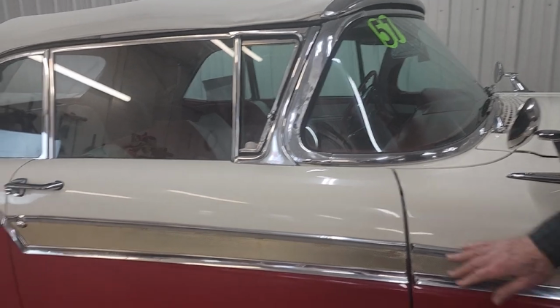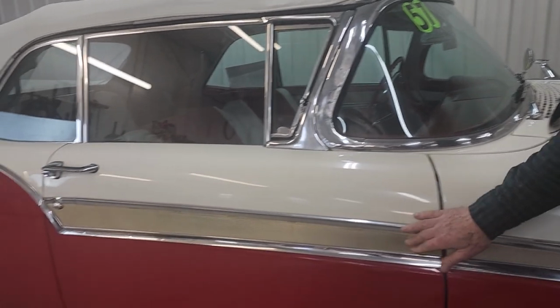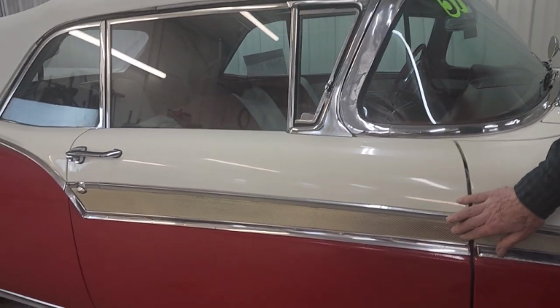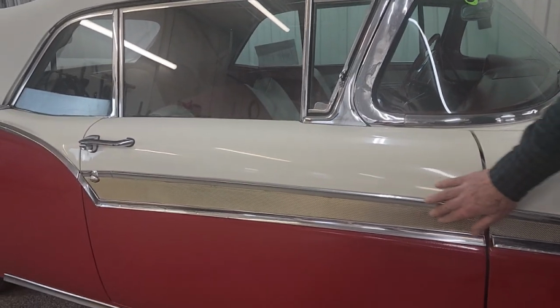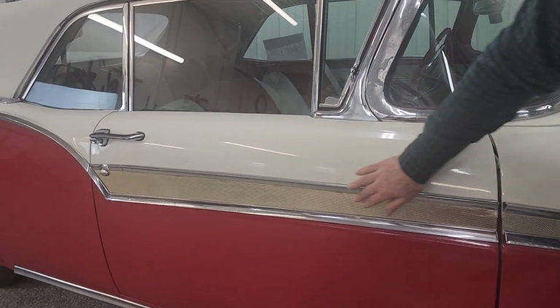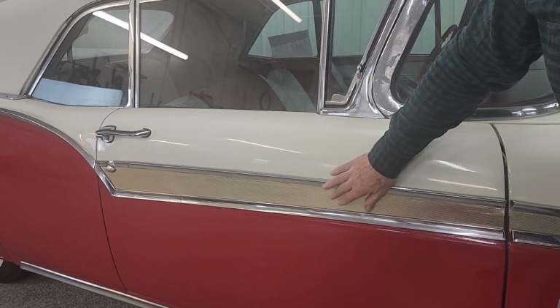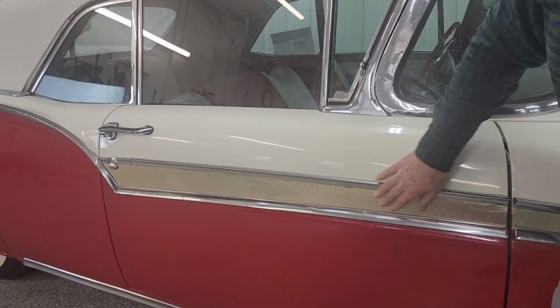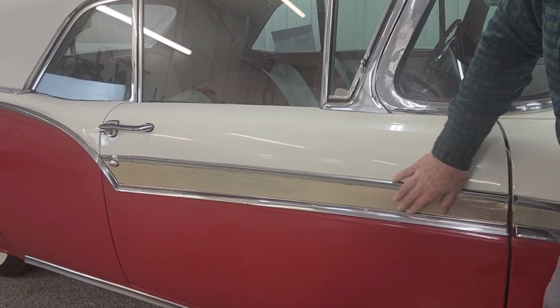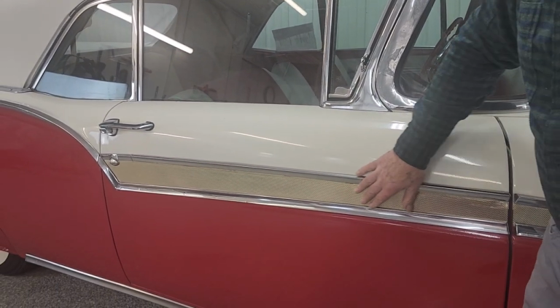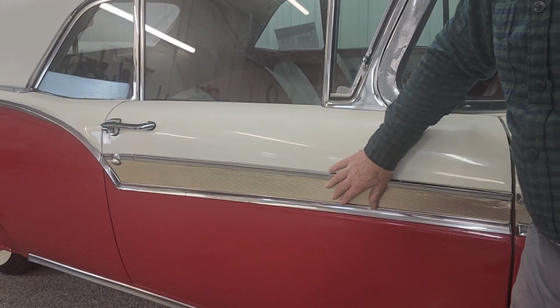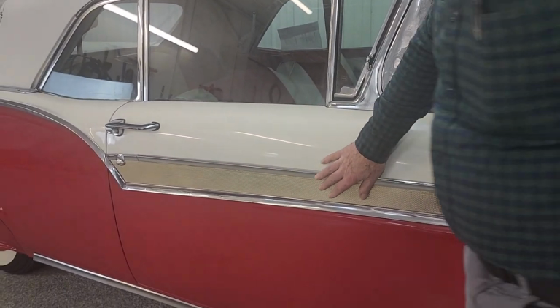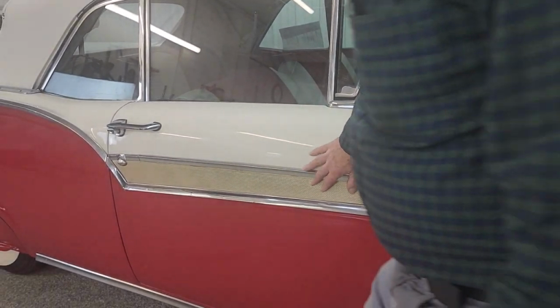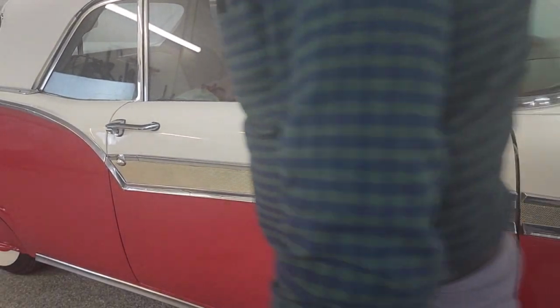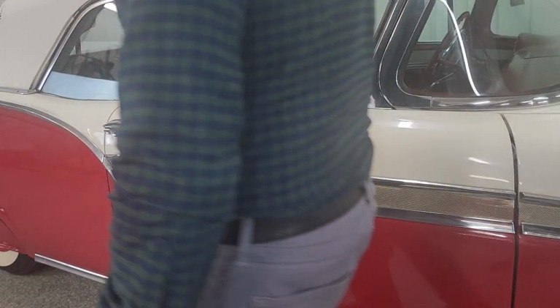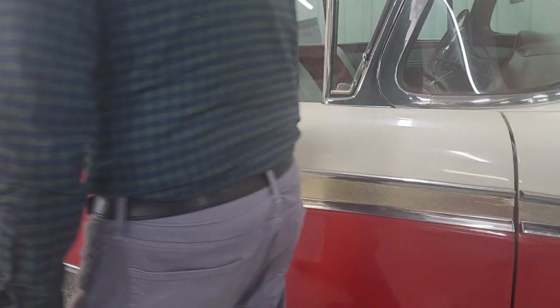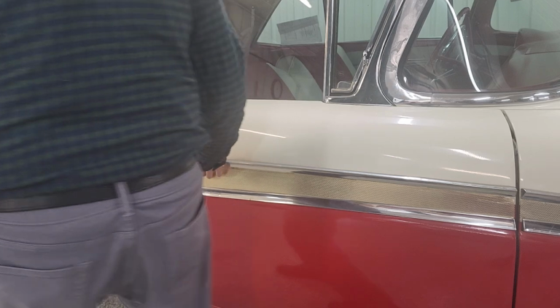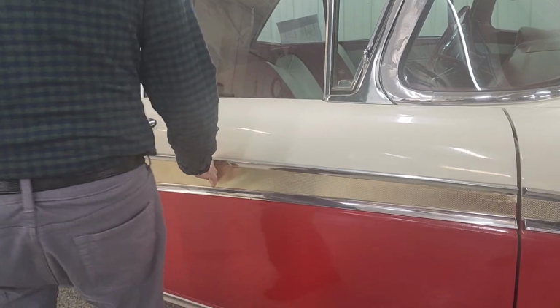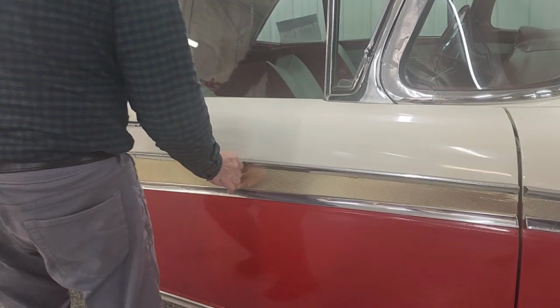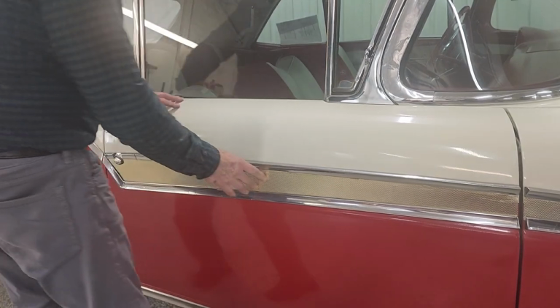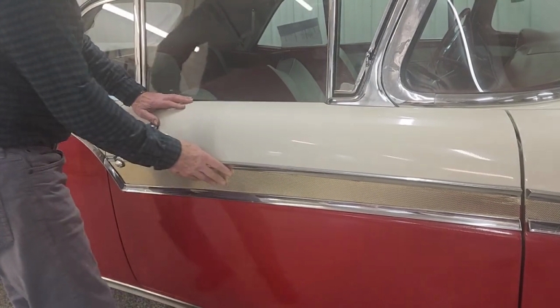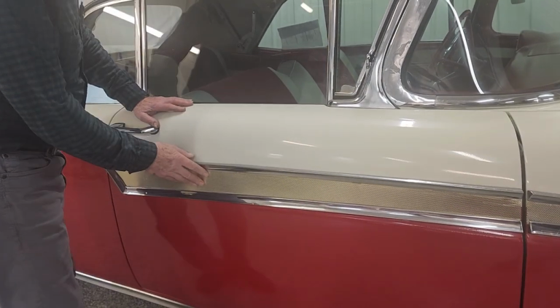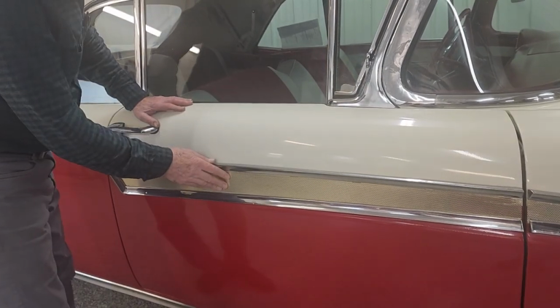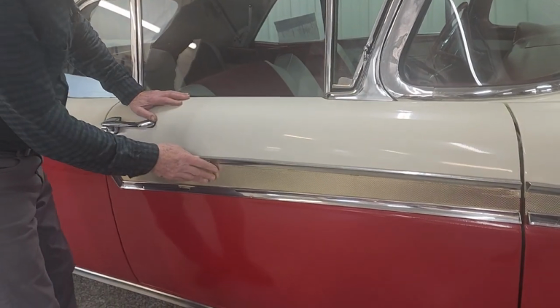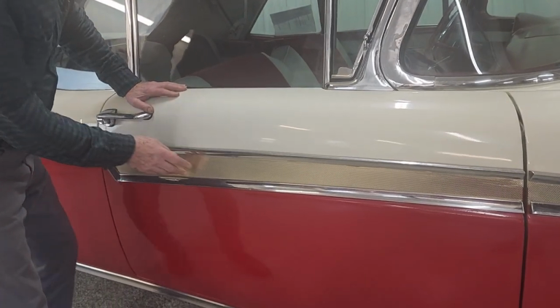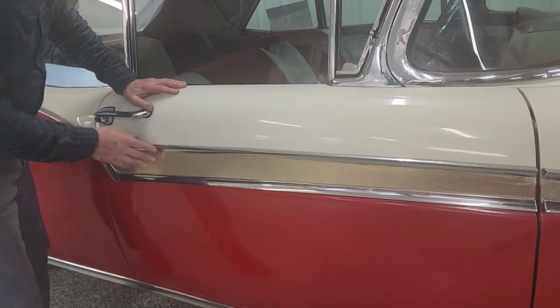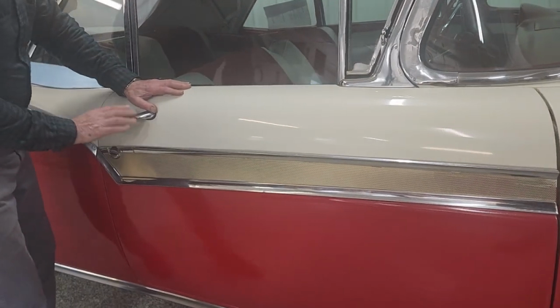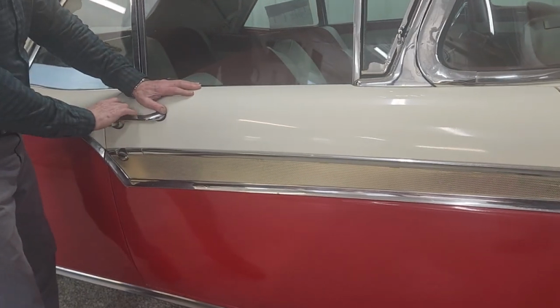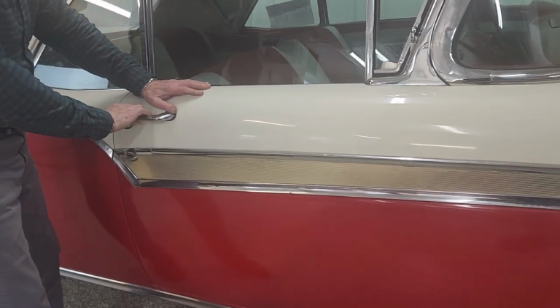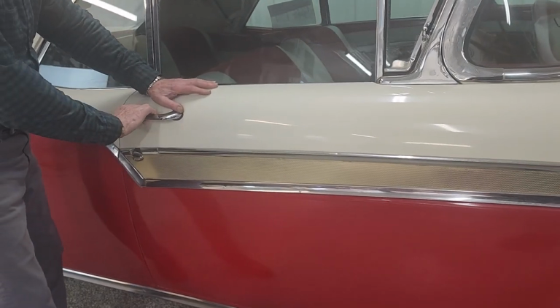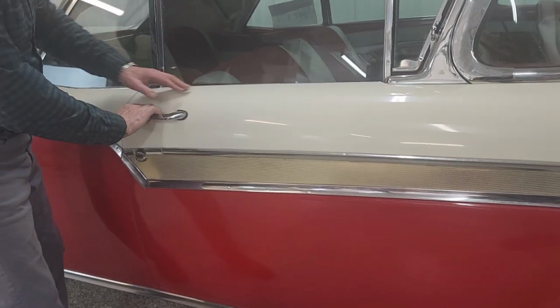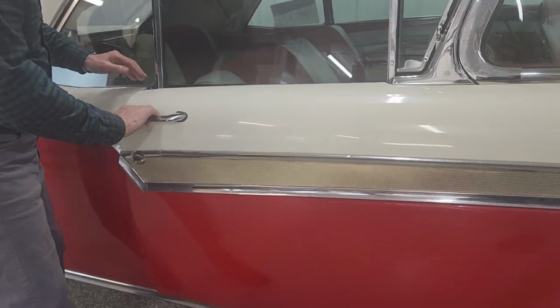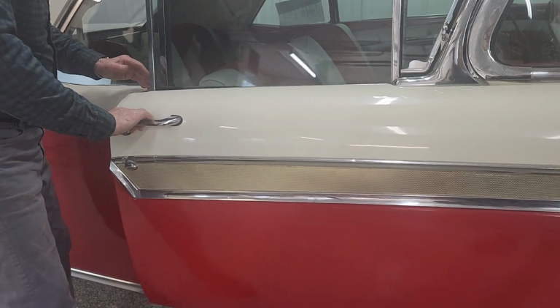And this one has the chrome — that's a 57-only year, they have that chrome. I shouldn't say chrome; it's aluminum, and it's more golden toned.